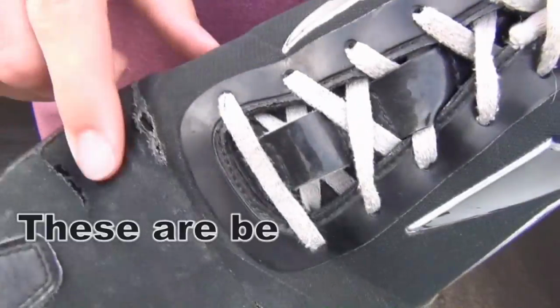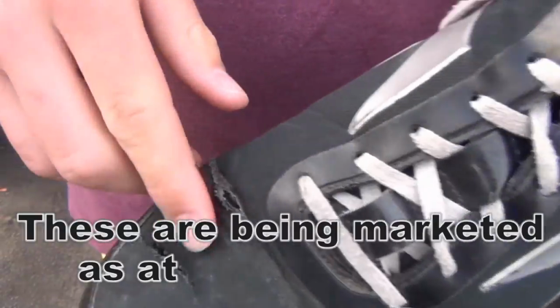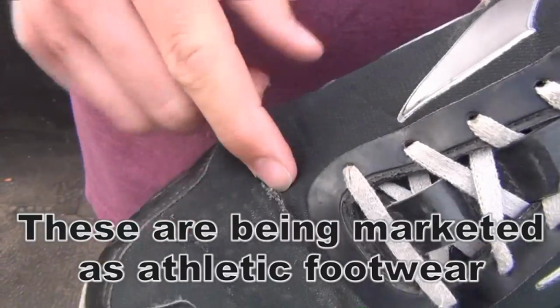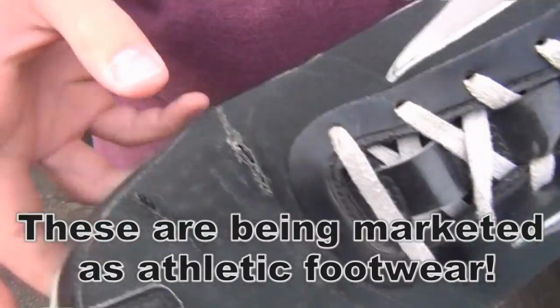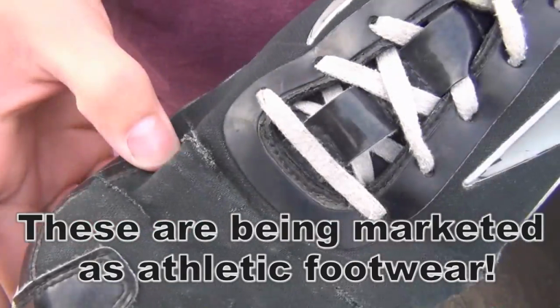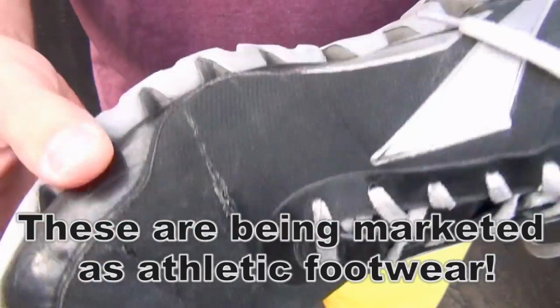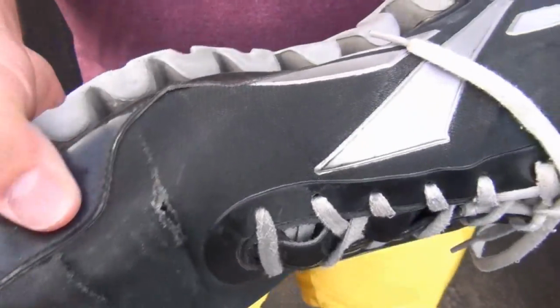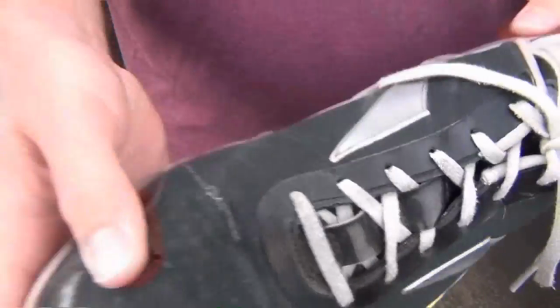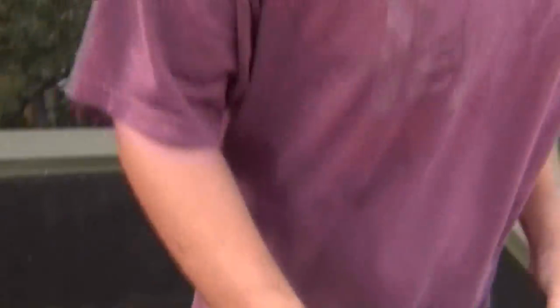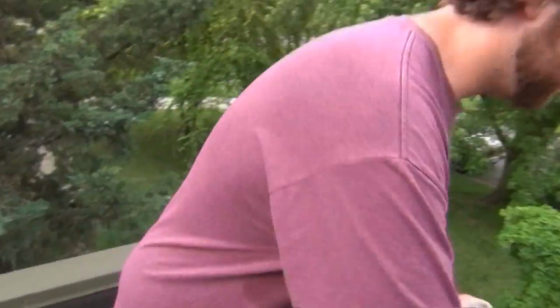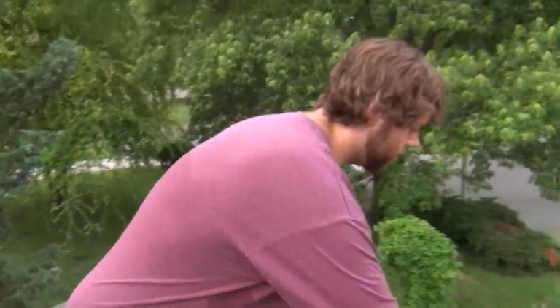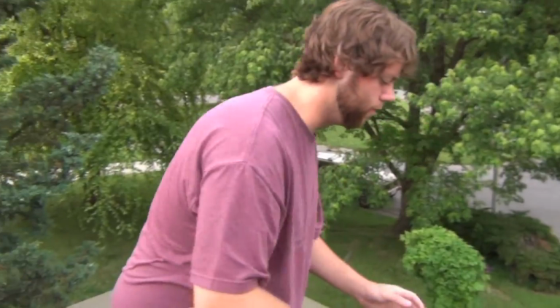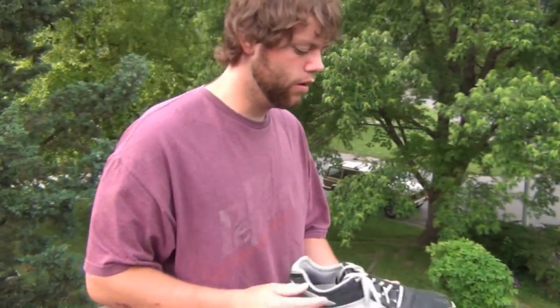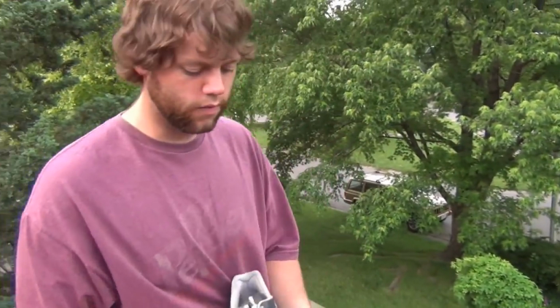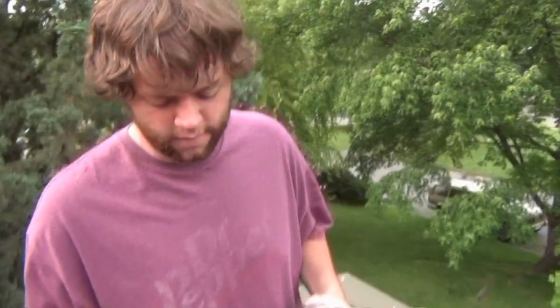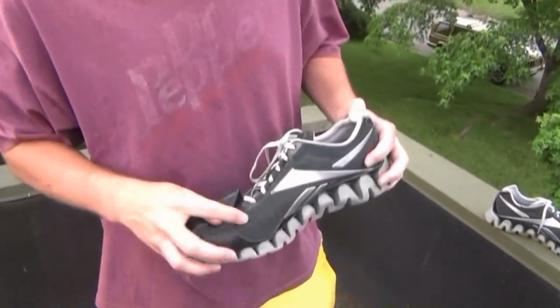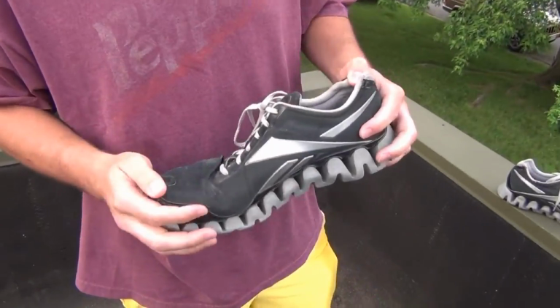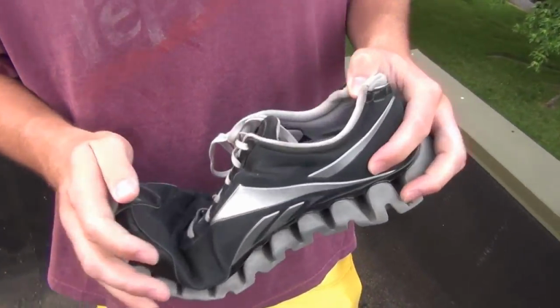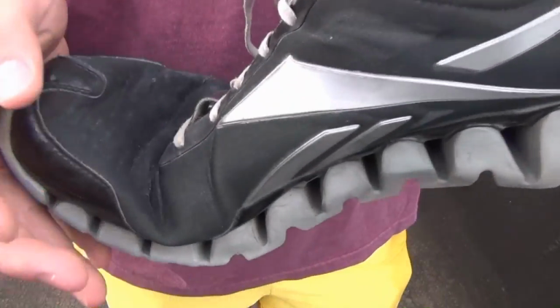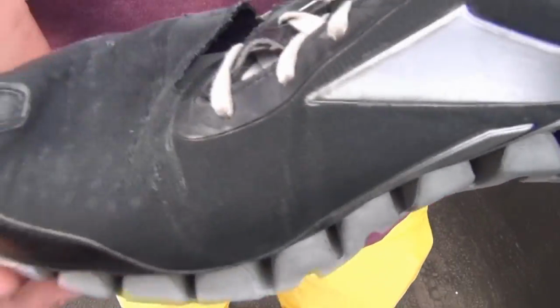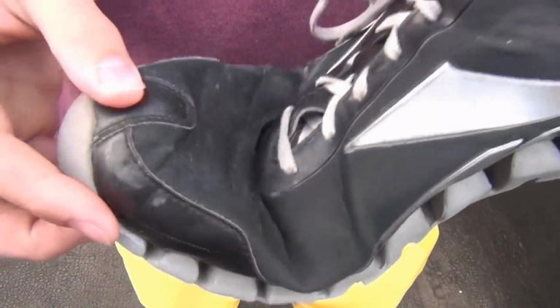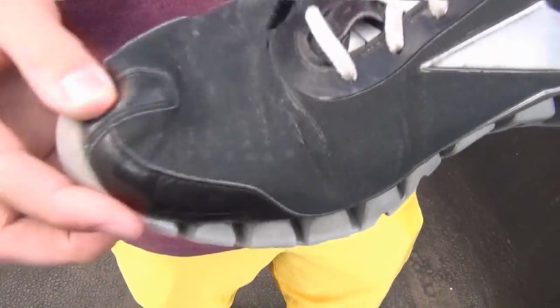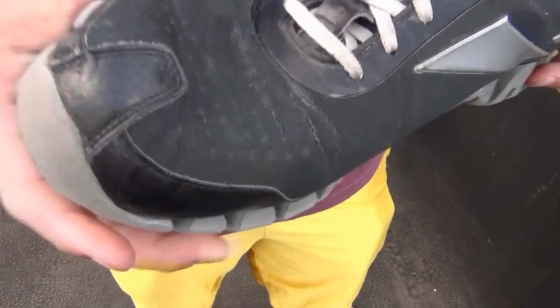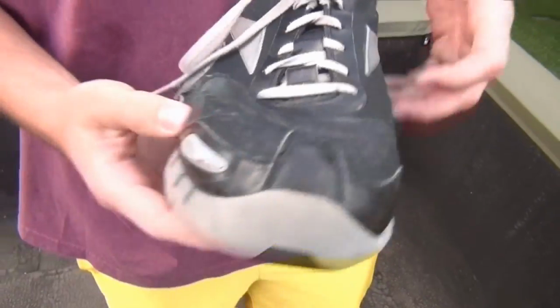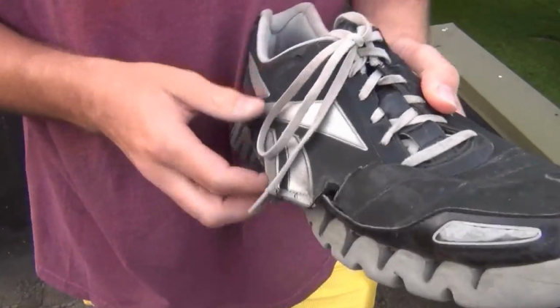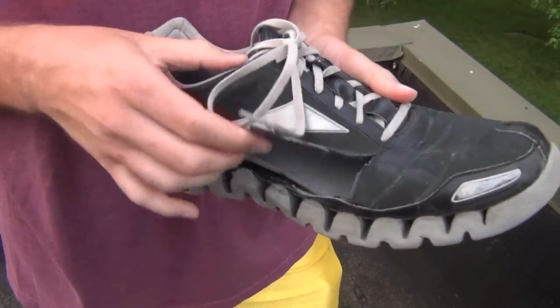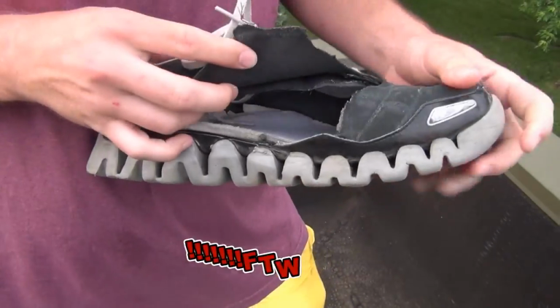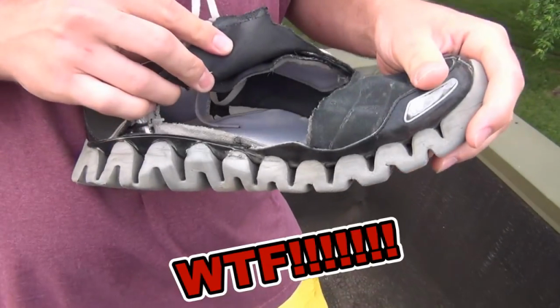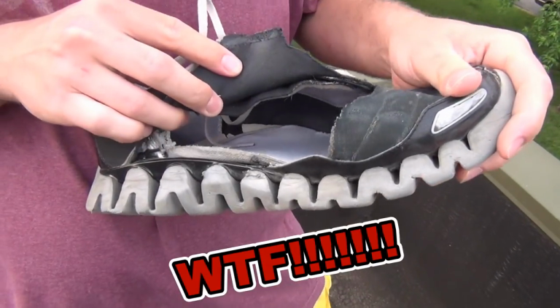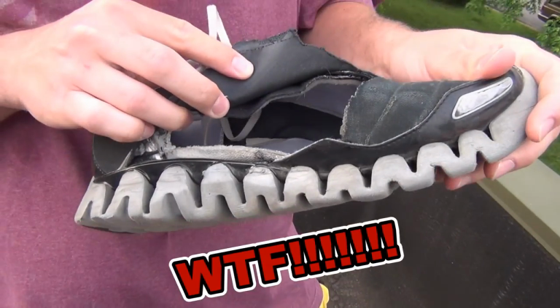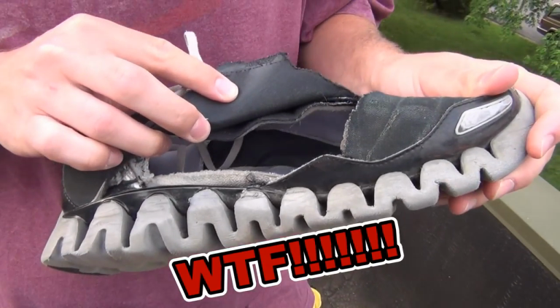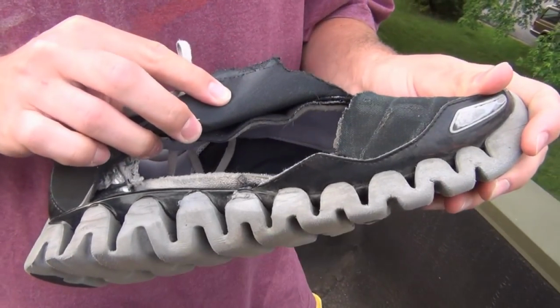That sucks, but it's not really the big issue here. The big issue is with the other shoe, which has very similar tears where the shoe bends, and also has this gash on the side where my foot flew out of it playing tennis.